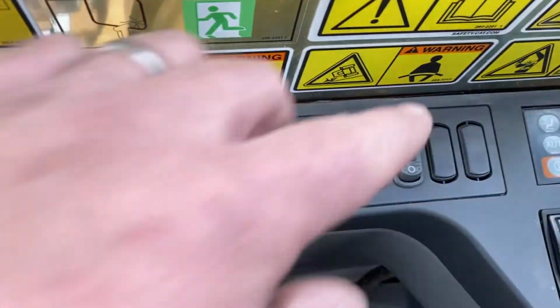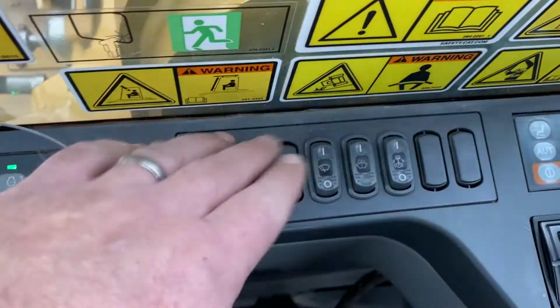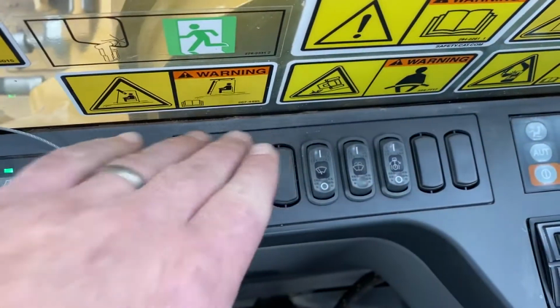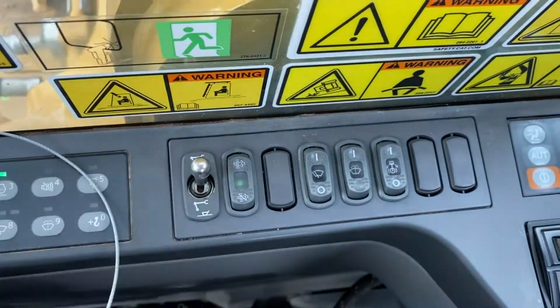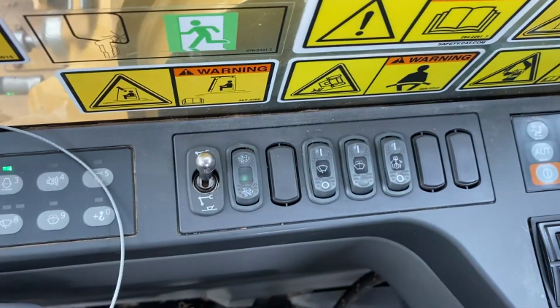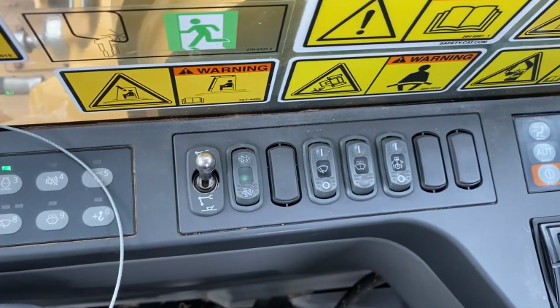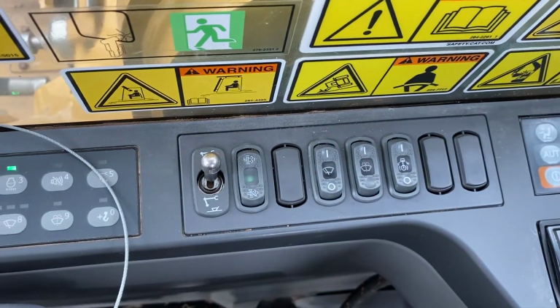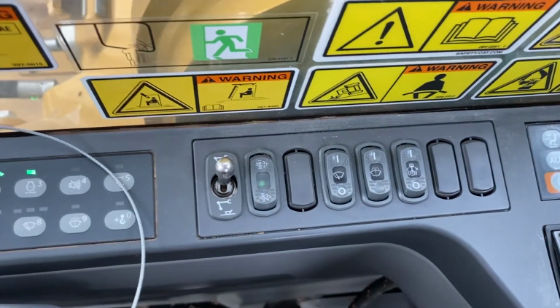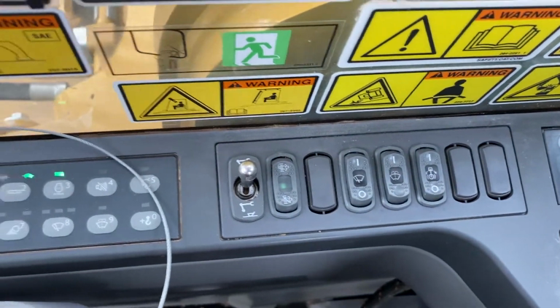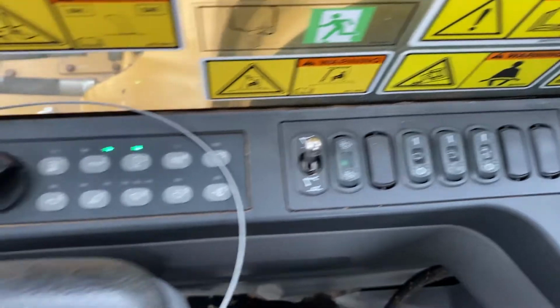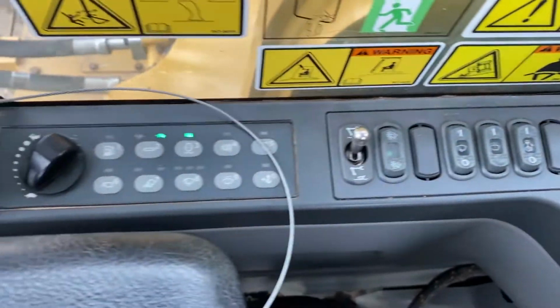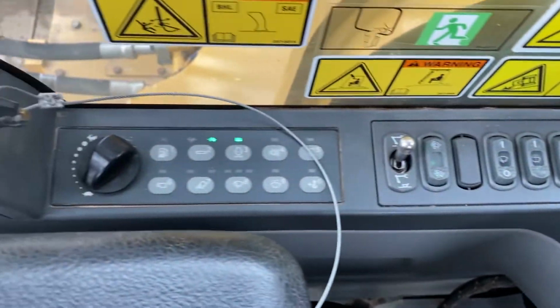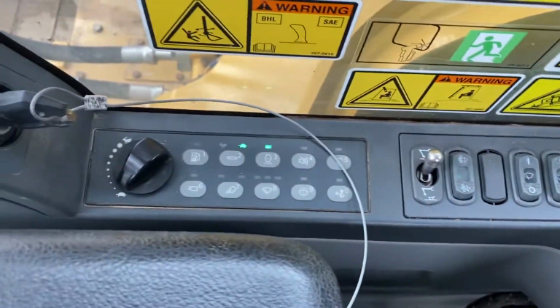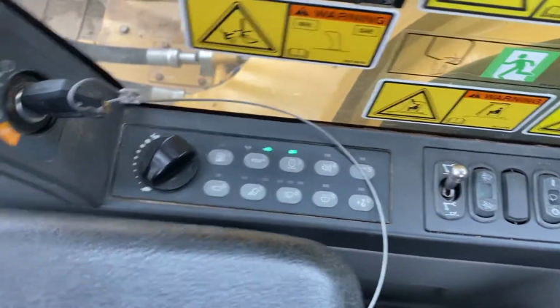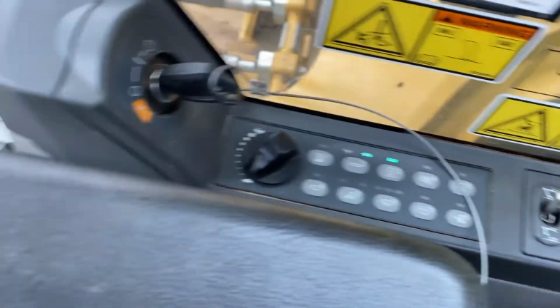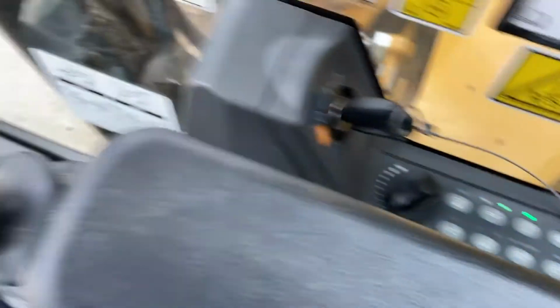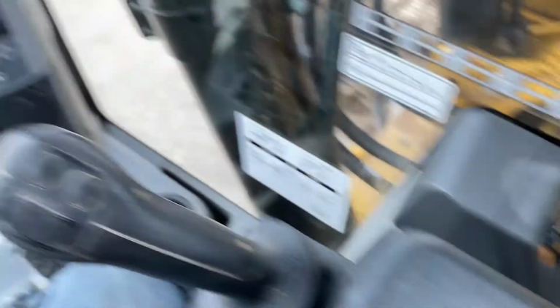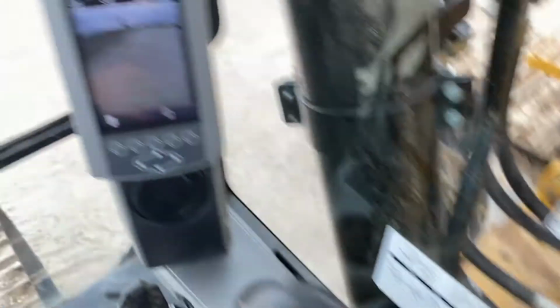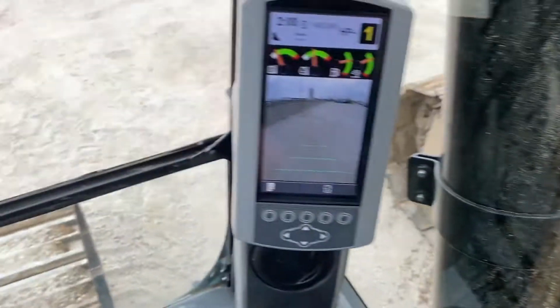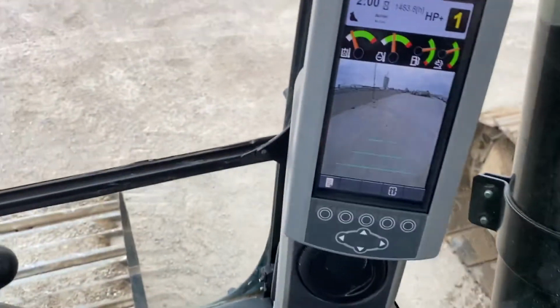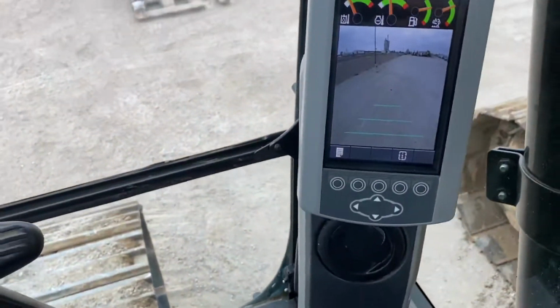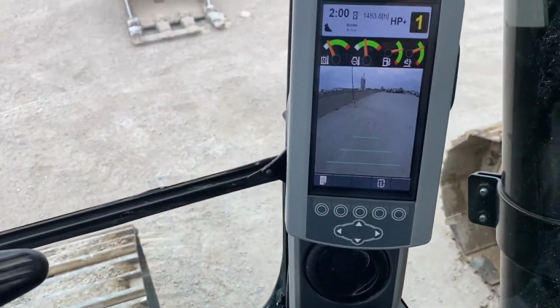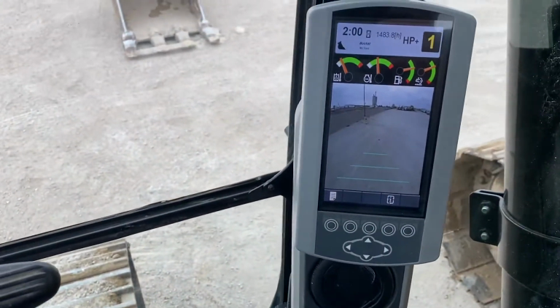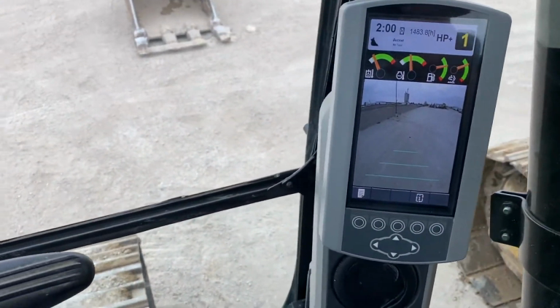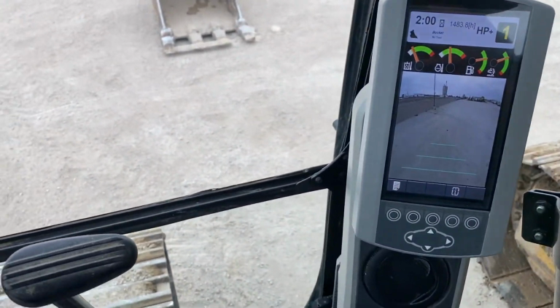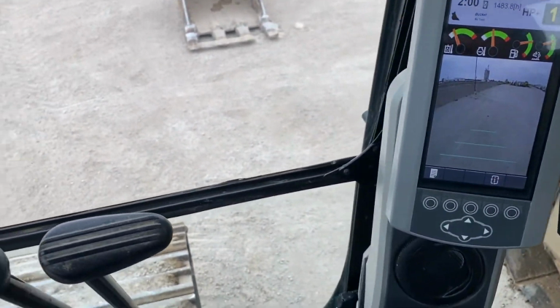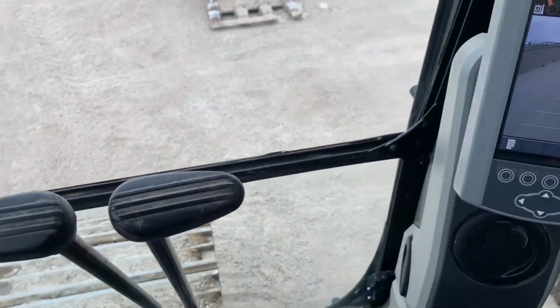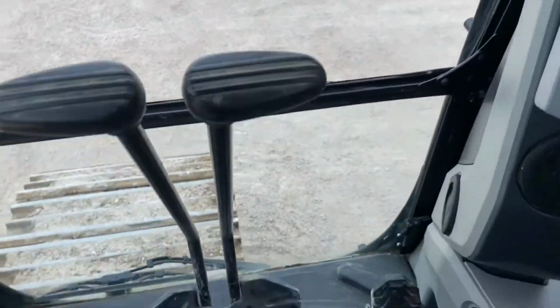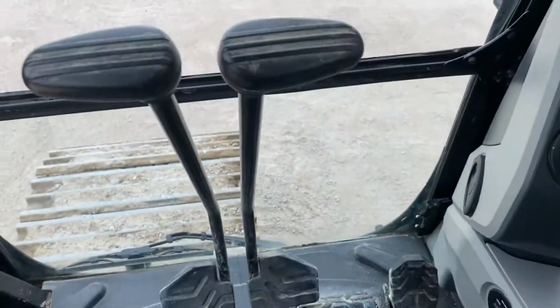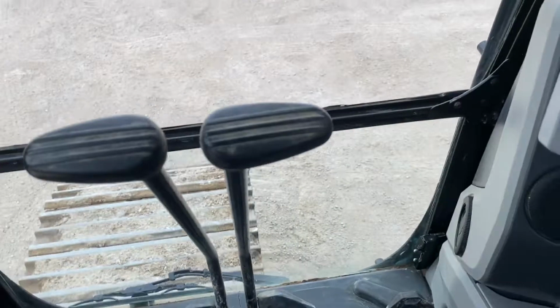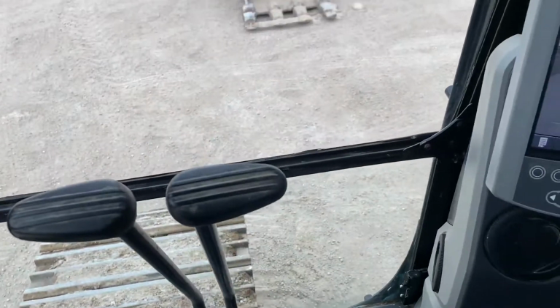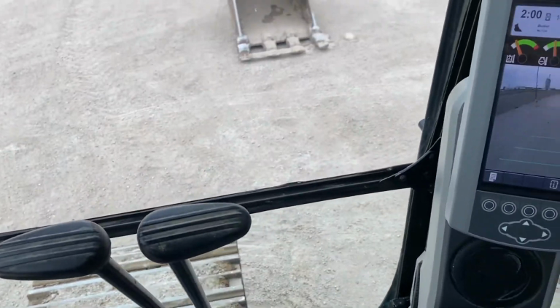Quick coupler right there. Has the backup camera. Has an air ride seat.